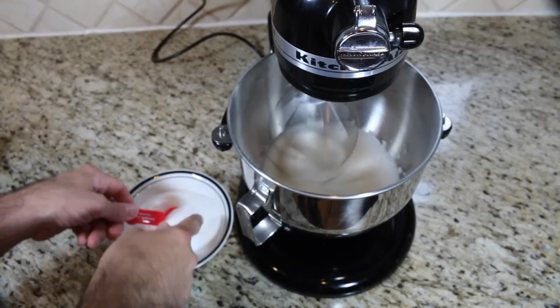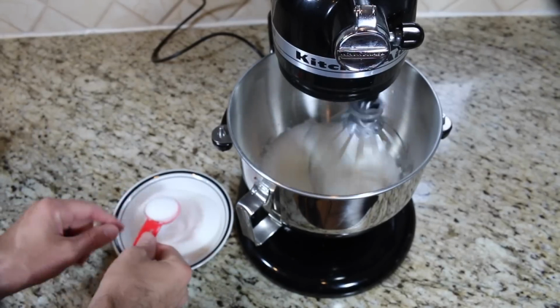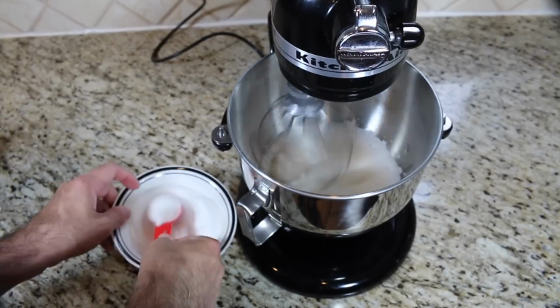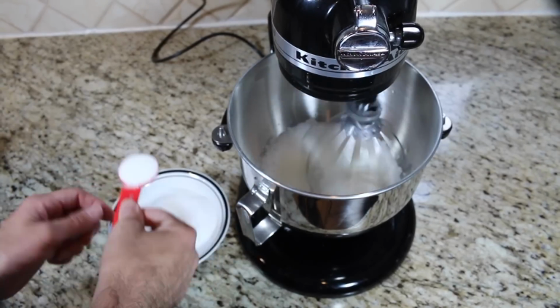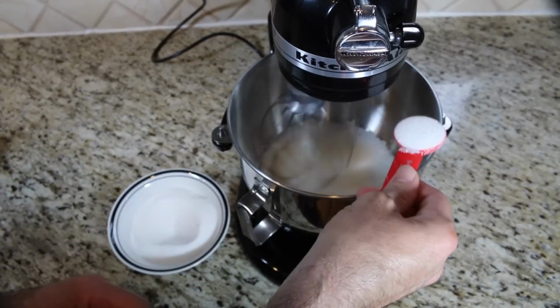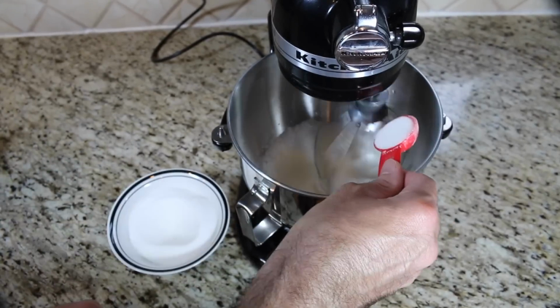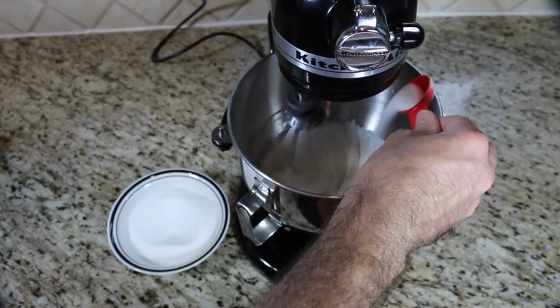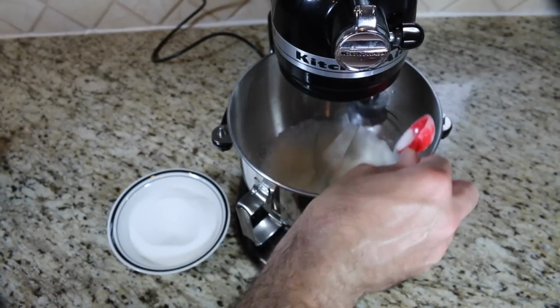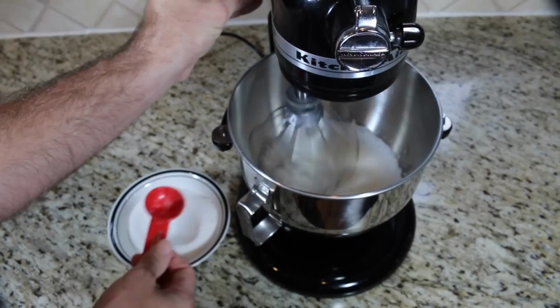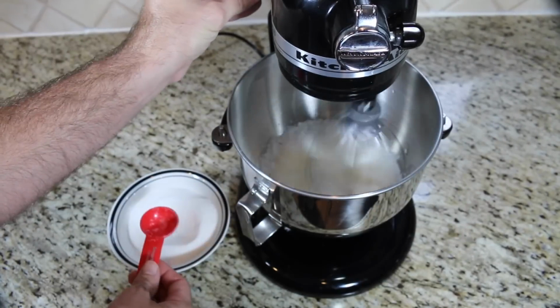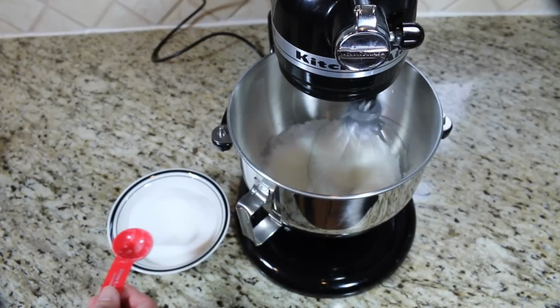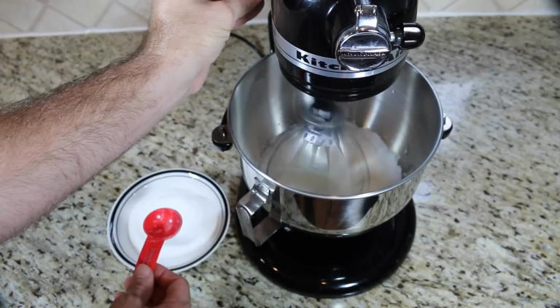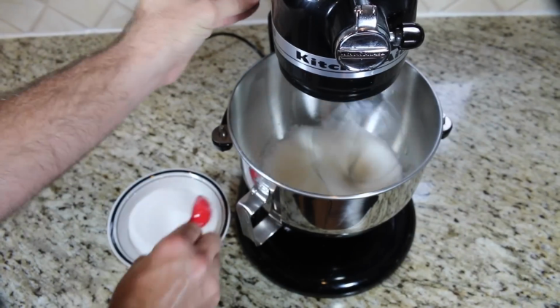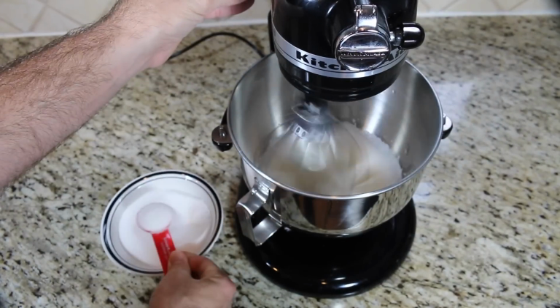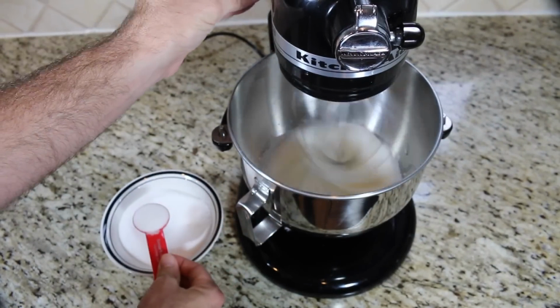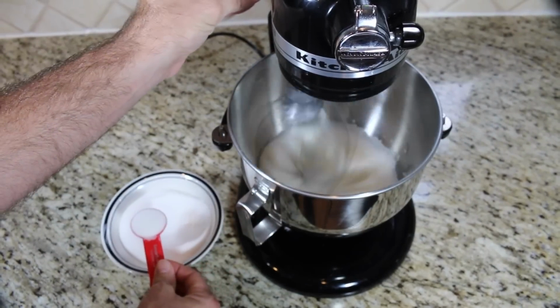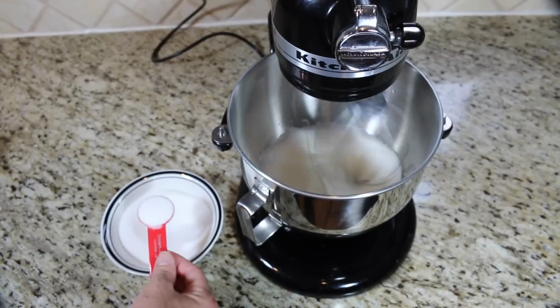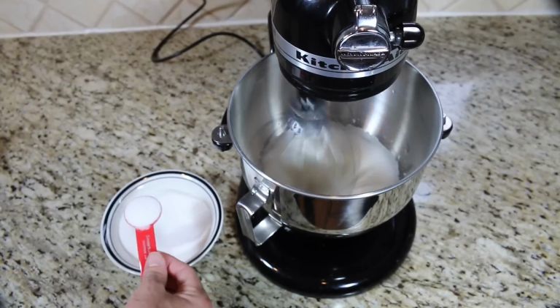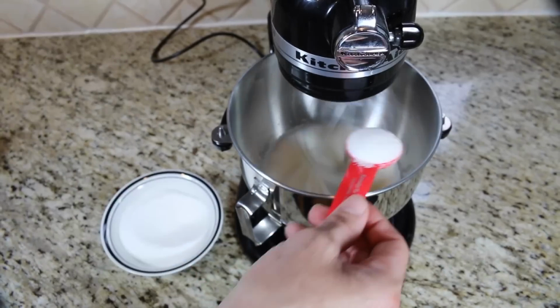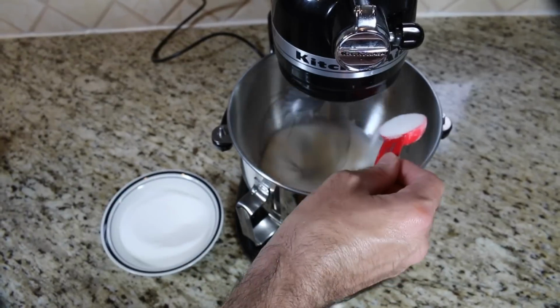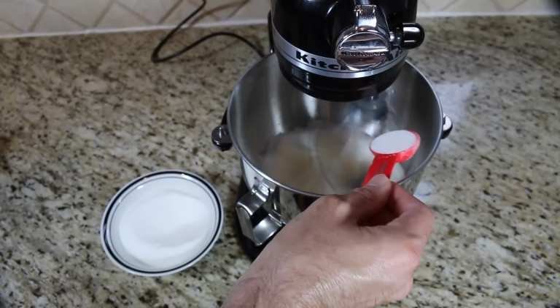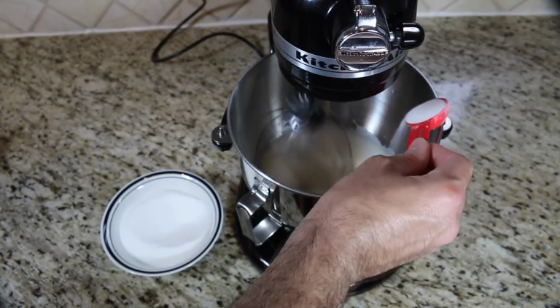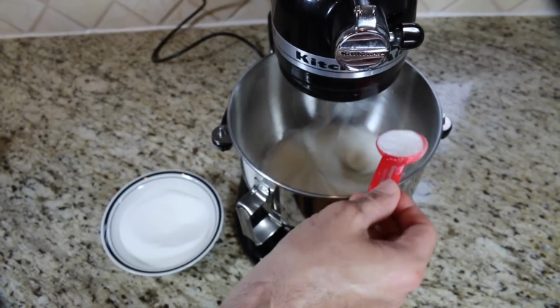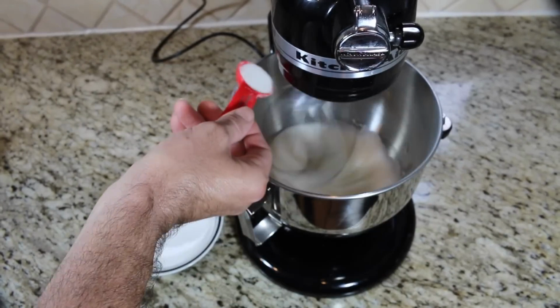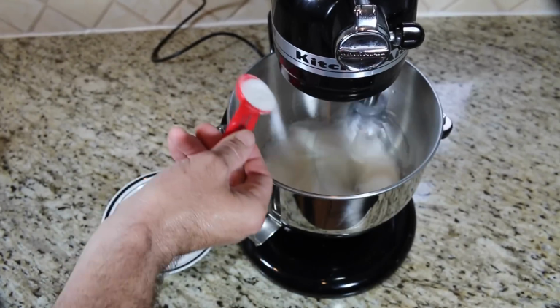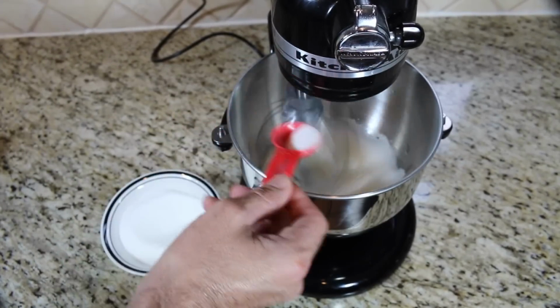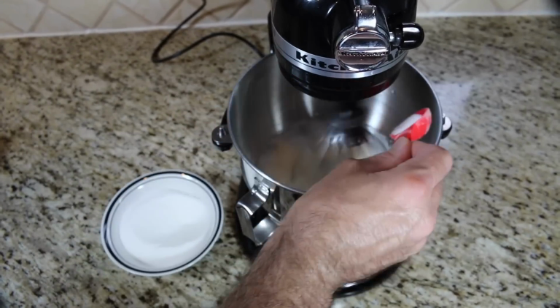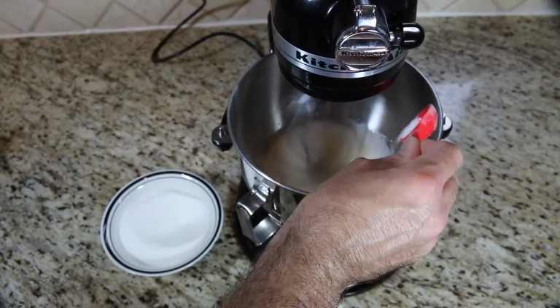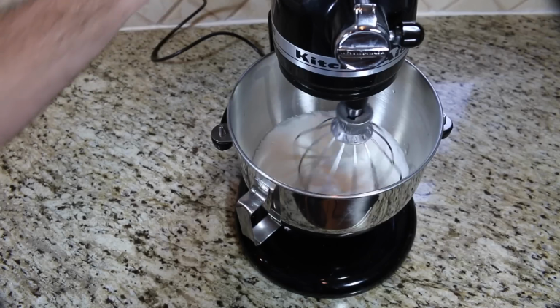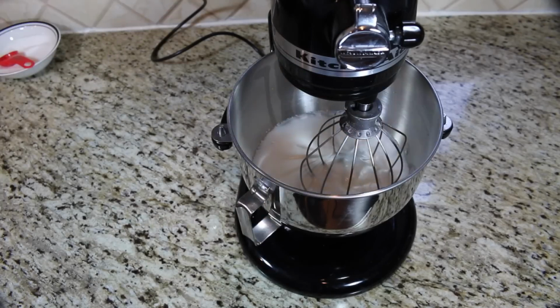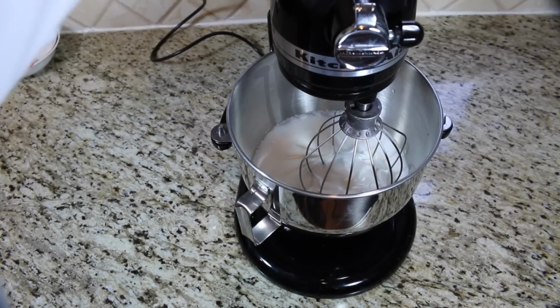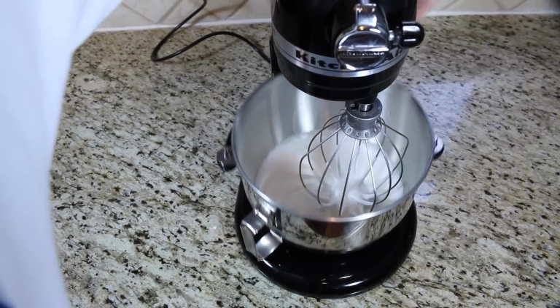After five minutes, add five tablespoons of sugar but only add one tablespoon at a time. When it's nice and shiny, it's ready.